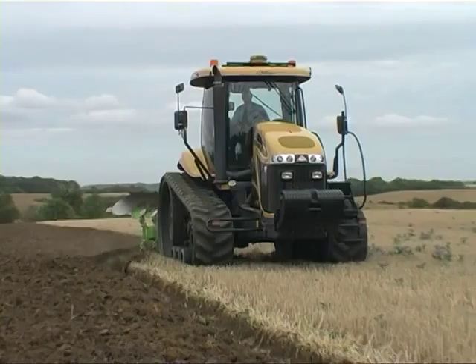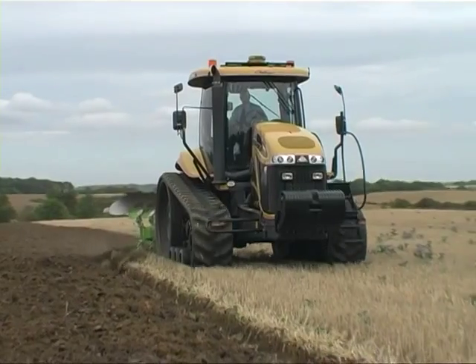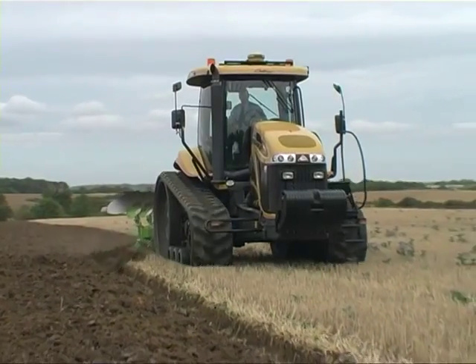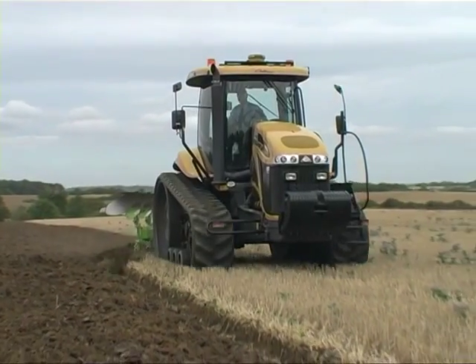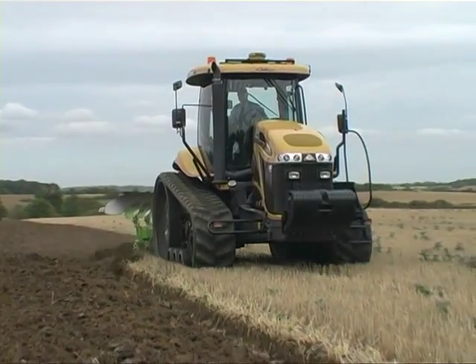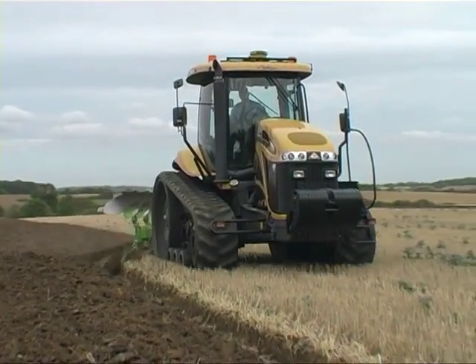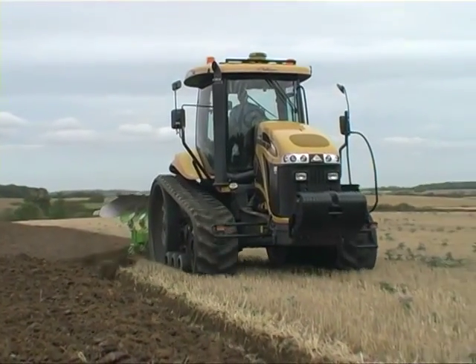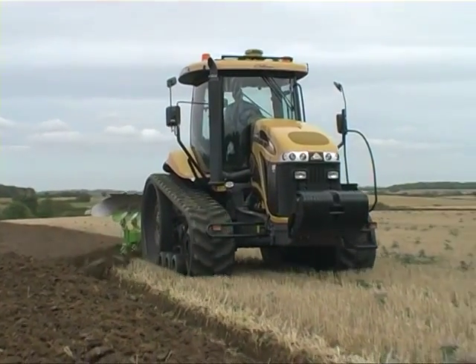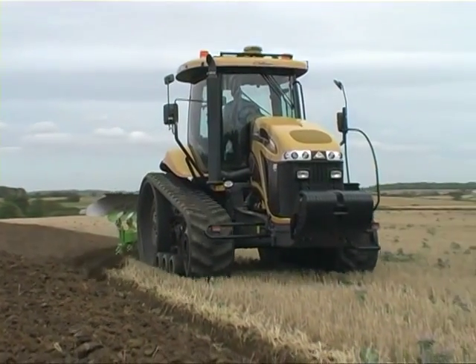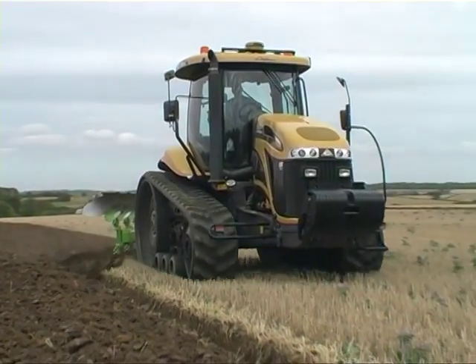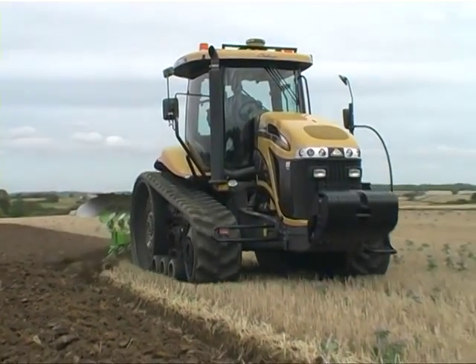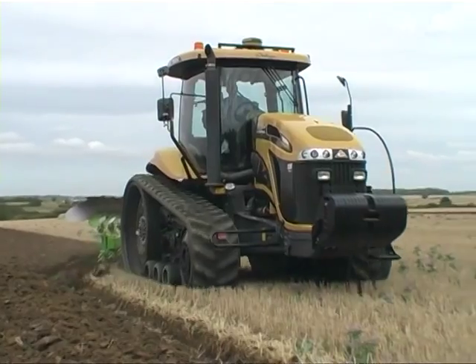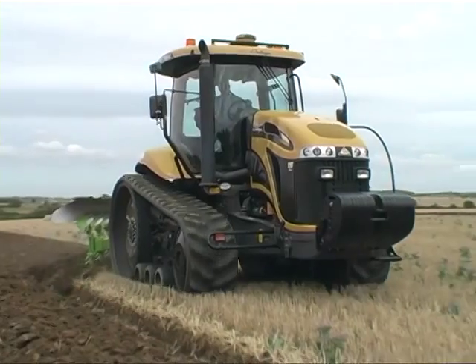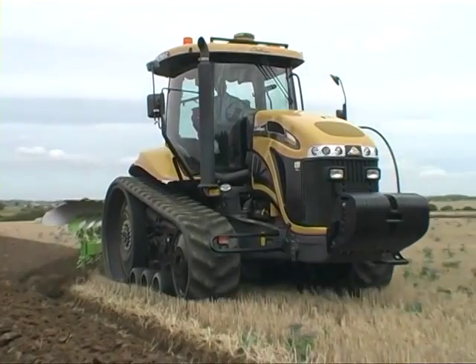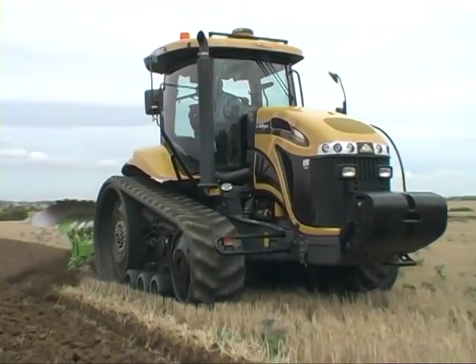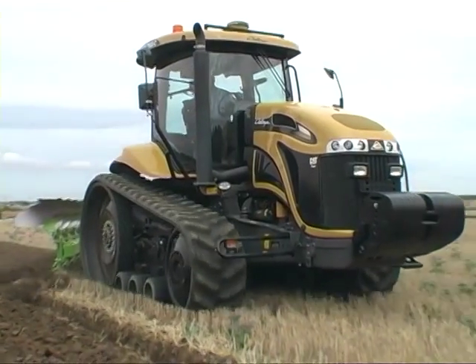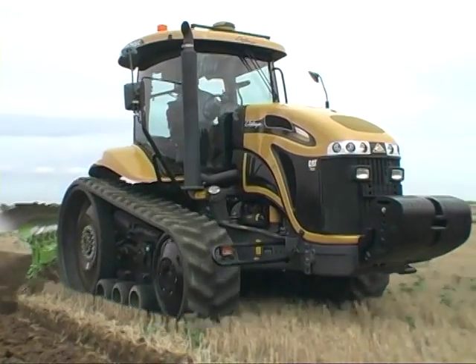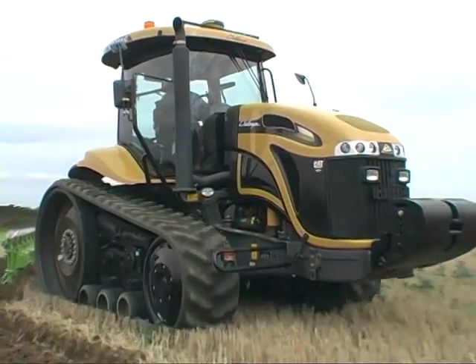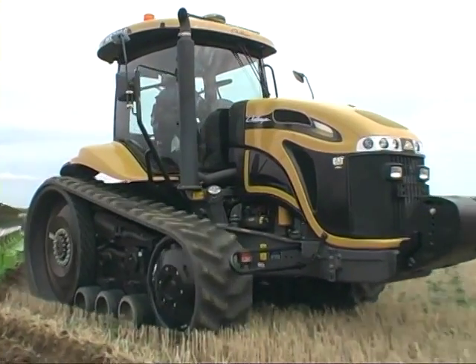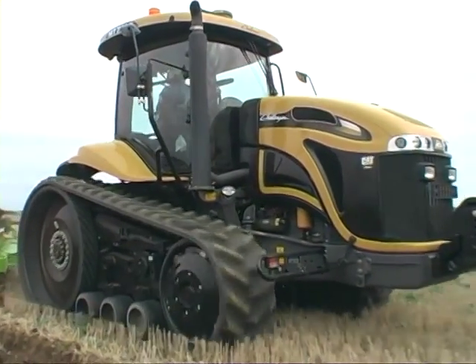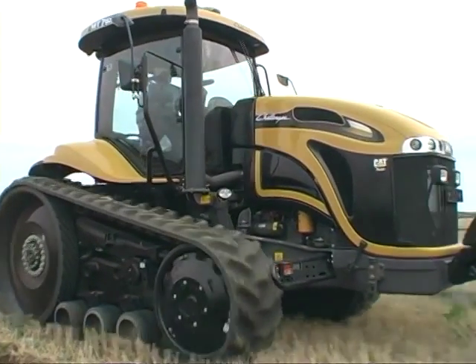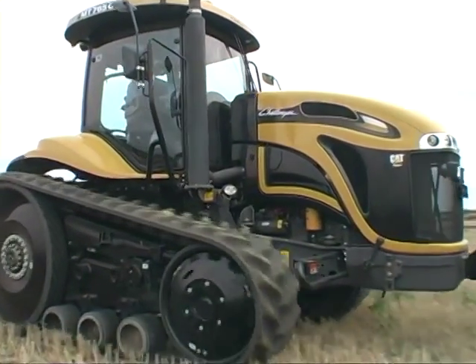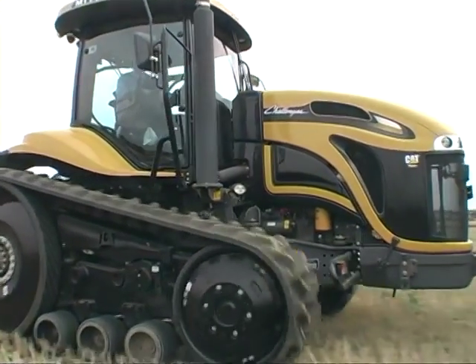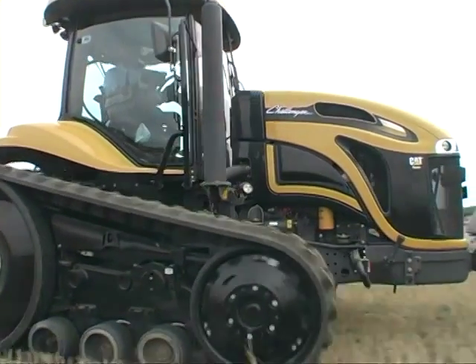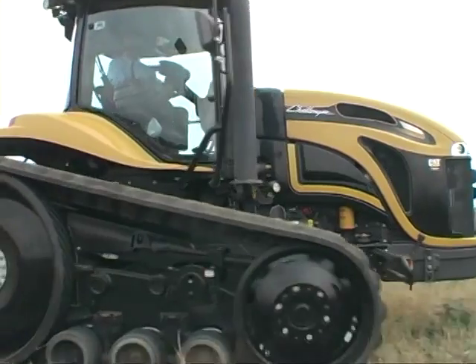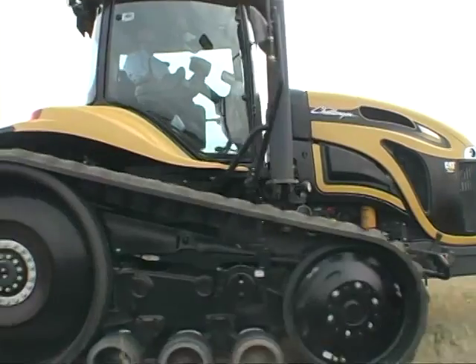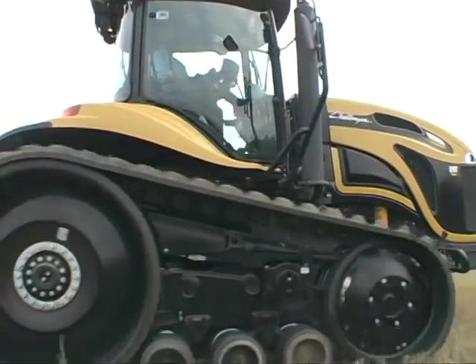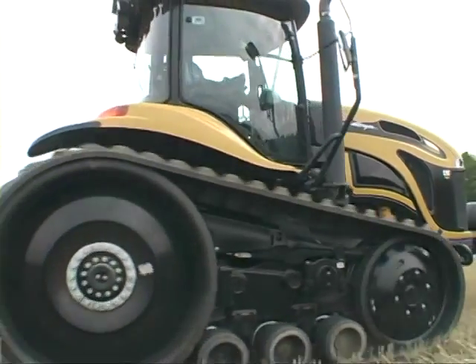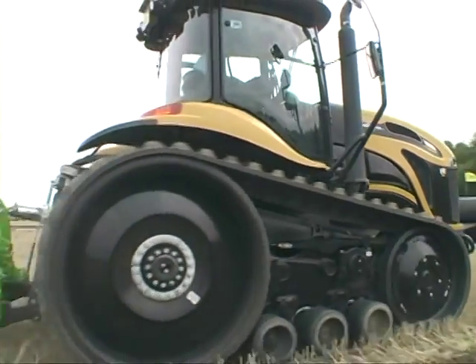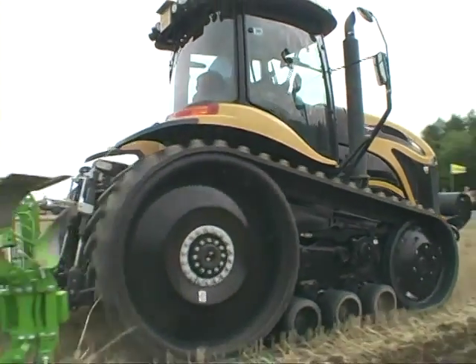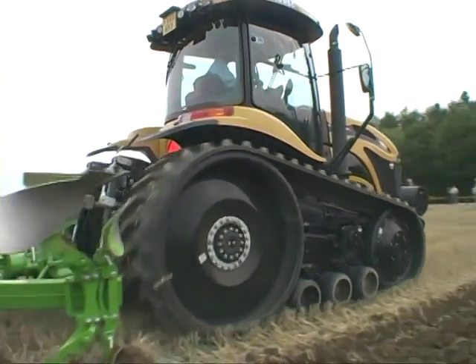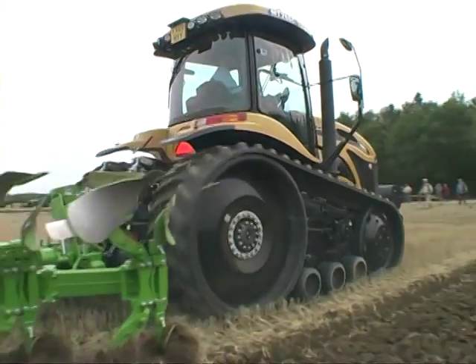The latest computer technology is also used to provide accurate tractor and implement performance information, and these computers can also be linked with GPS systems to give self-driving and implement control features.